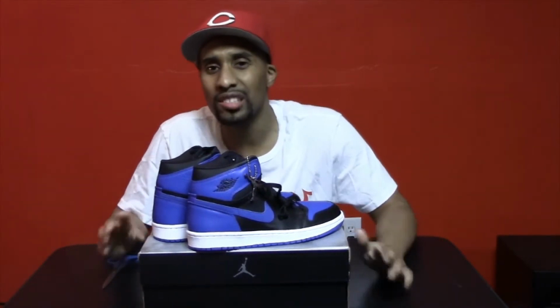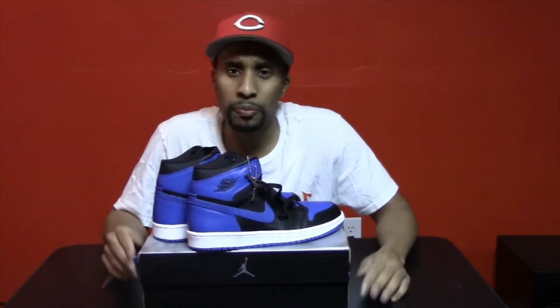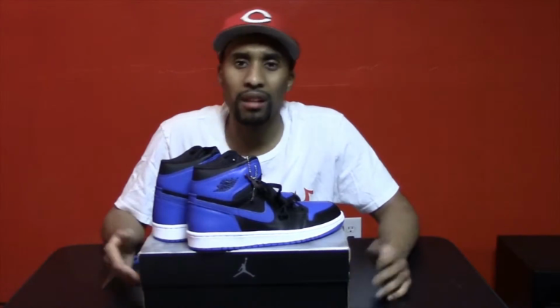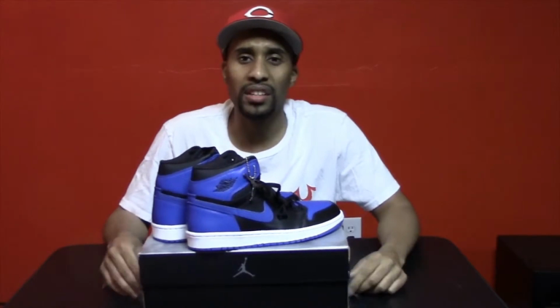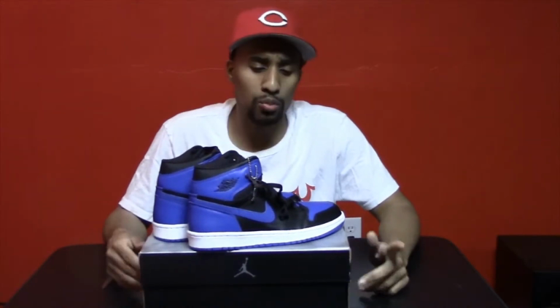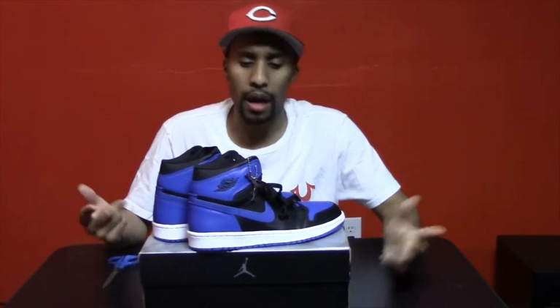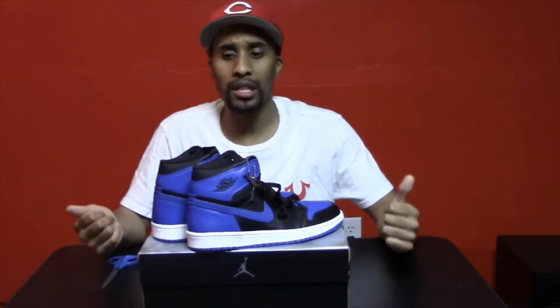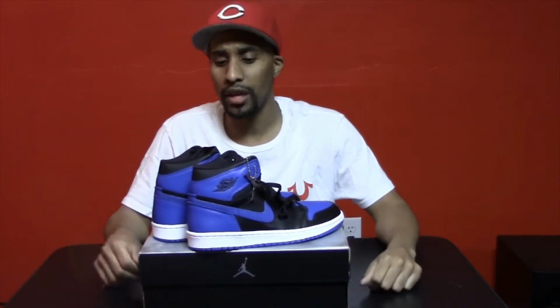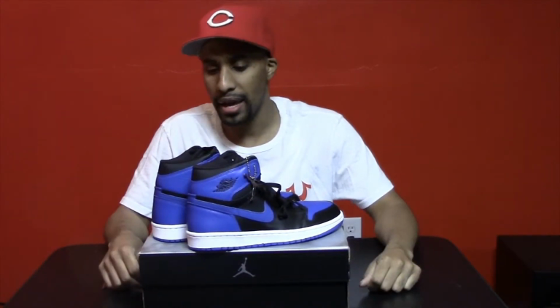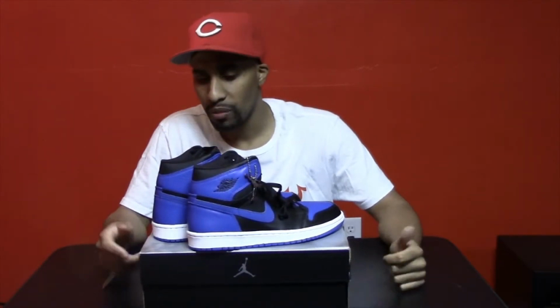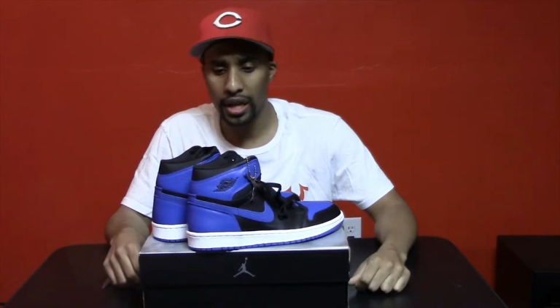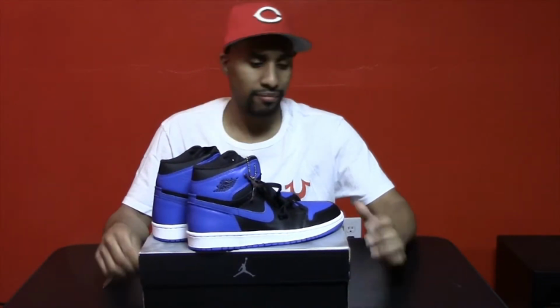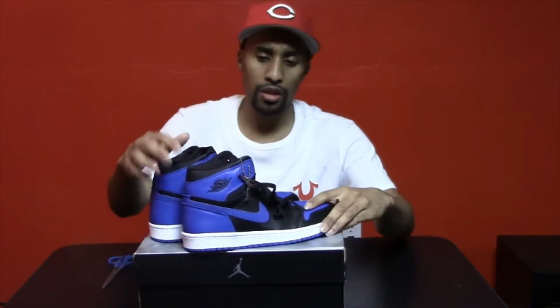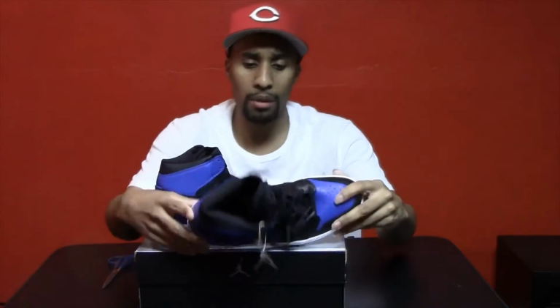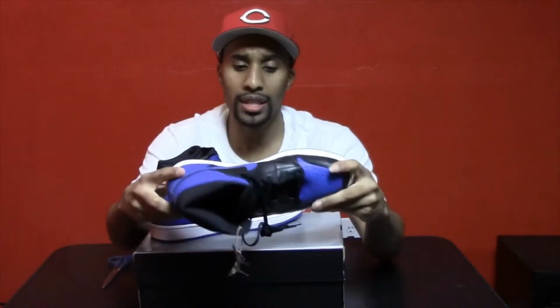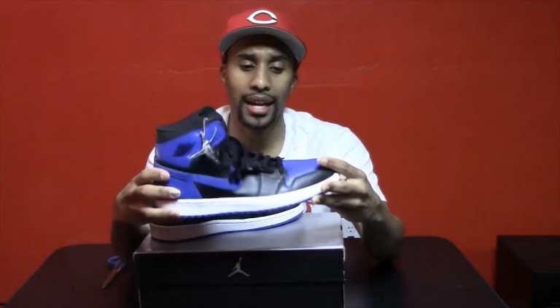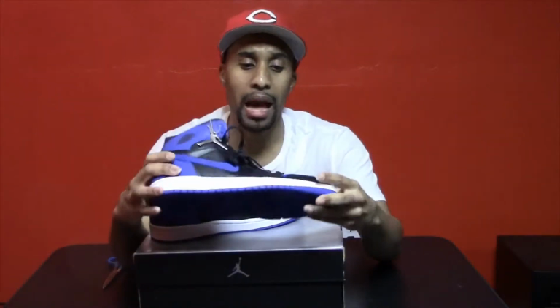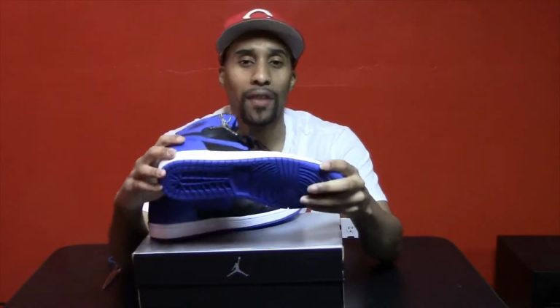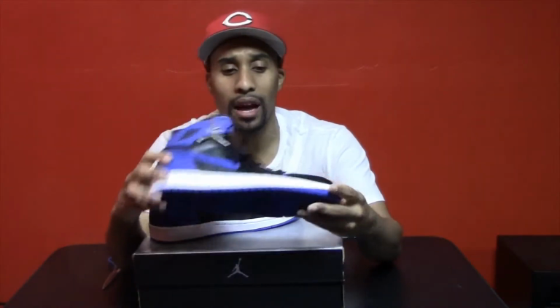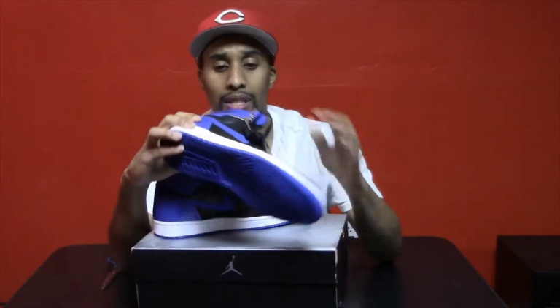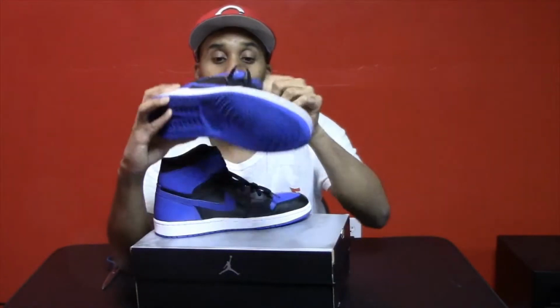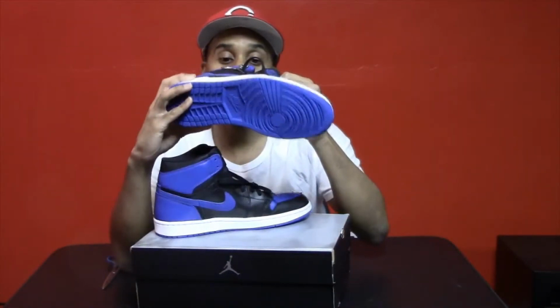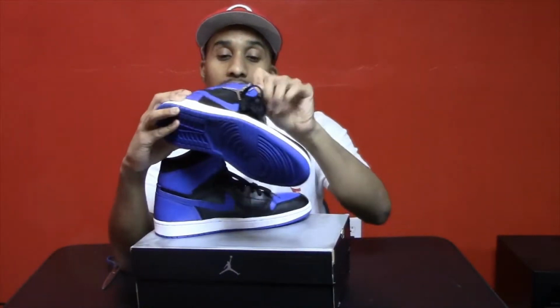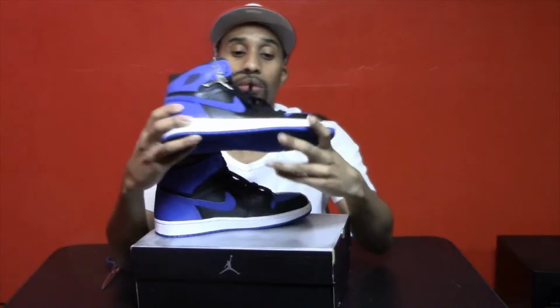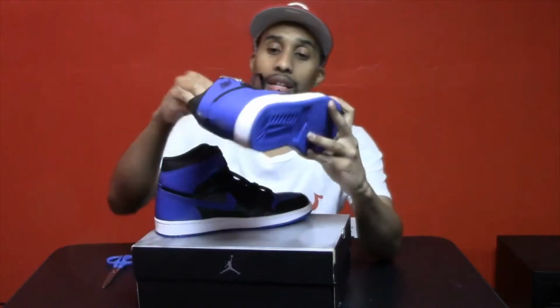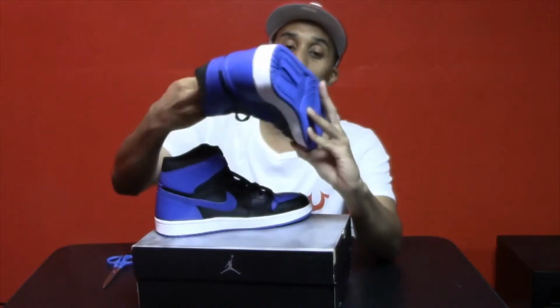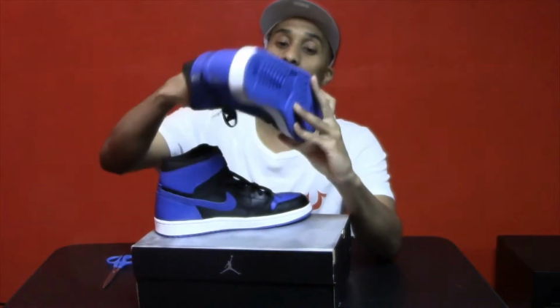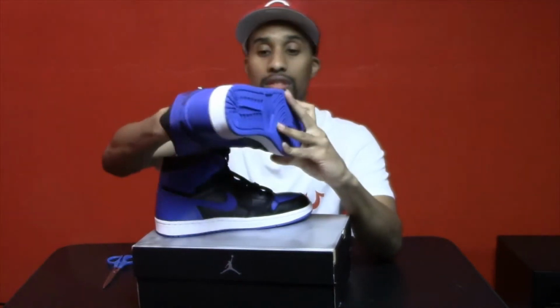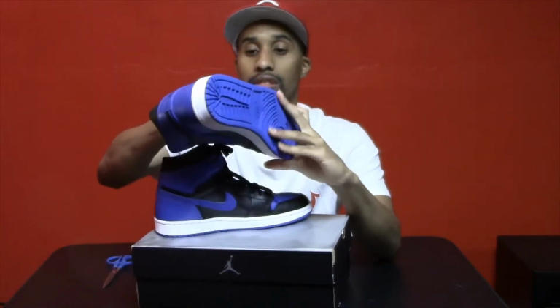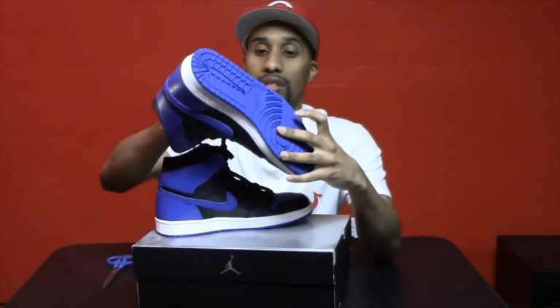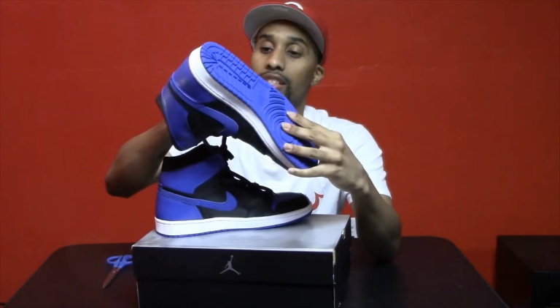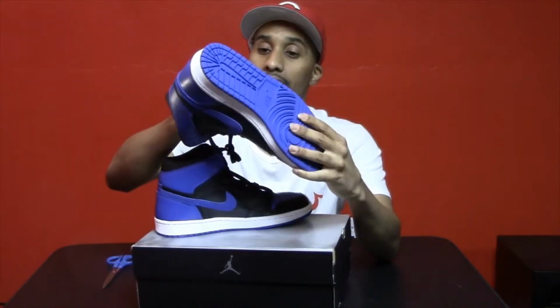I actually spent about $50 more and picked them up off eBay. But I'm really glad that I got them. I'm happy I finally found them. These are, I guess you could say, one of my grails.